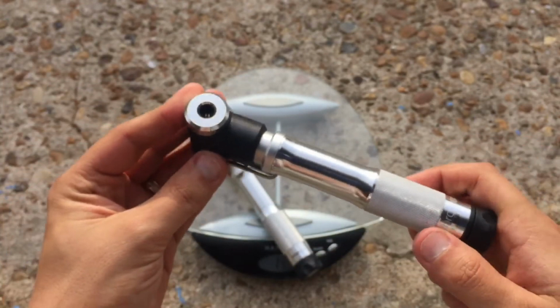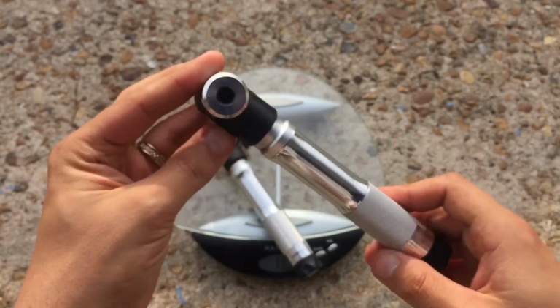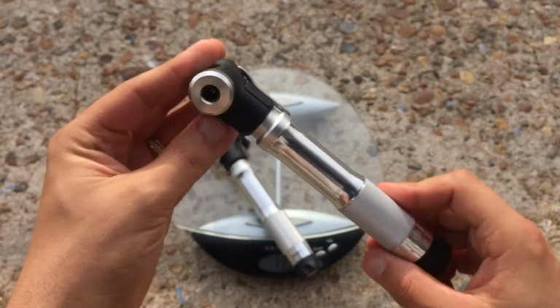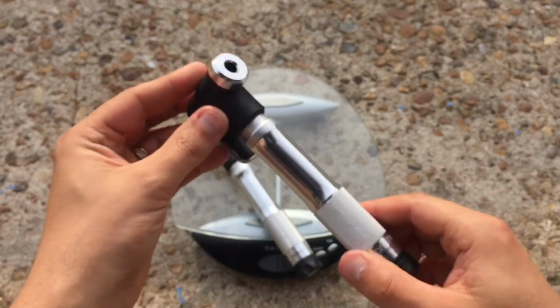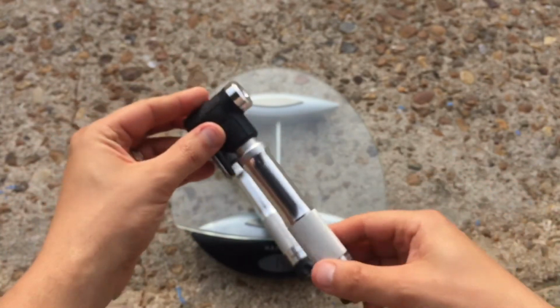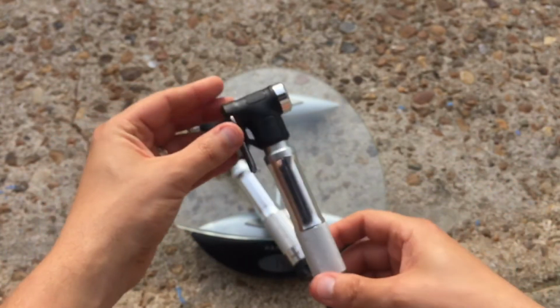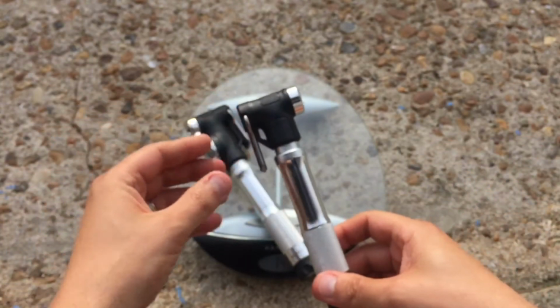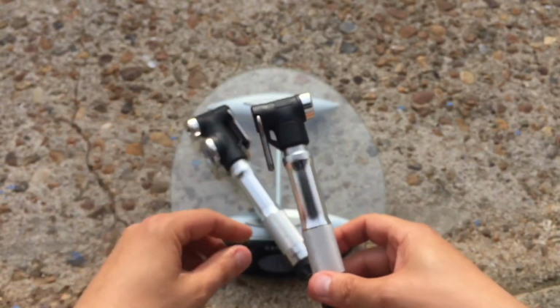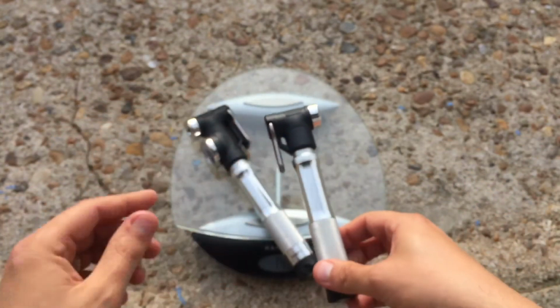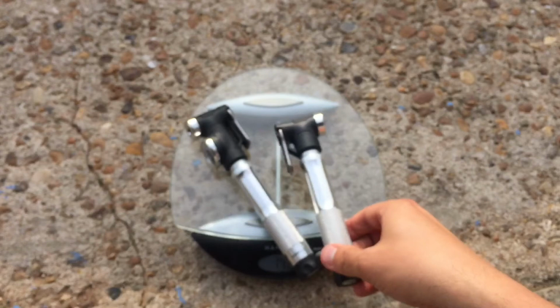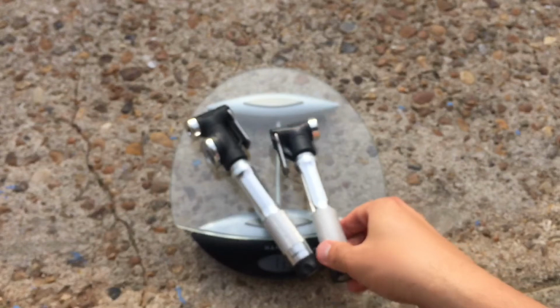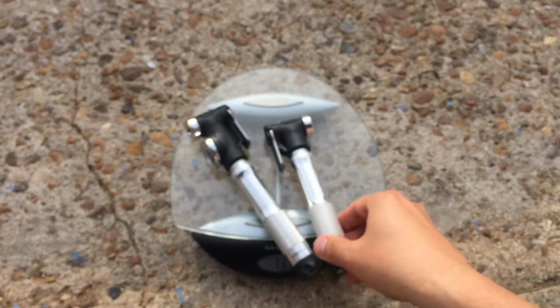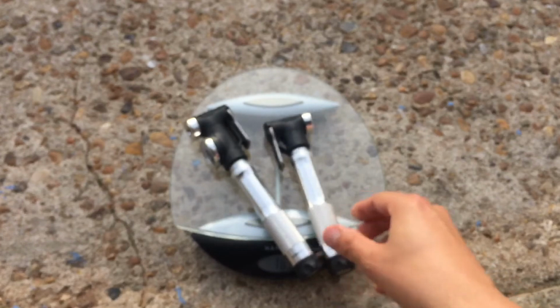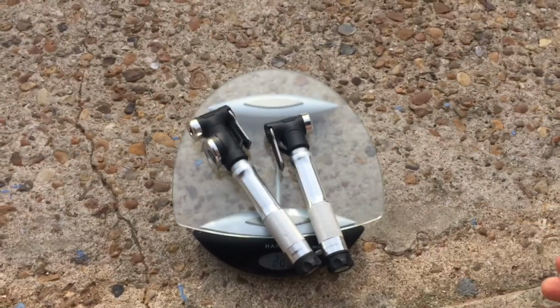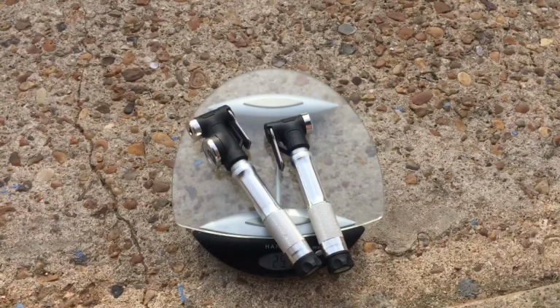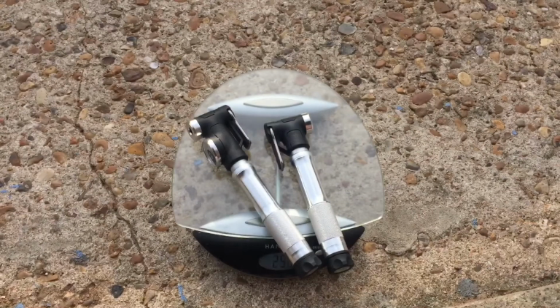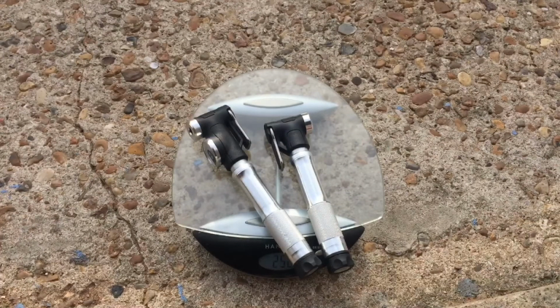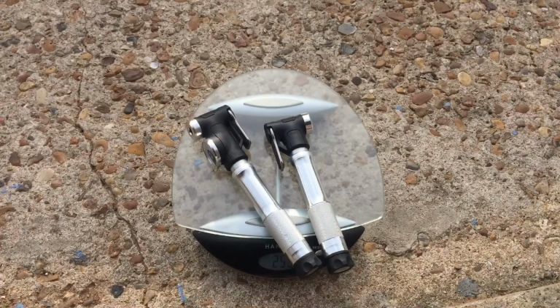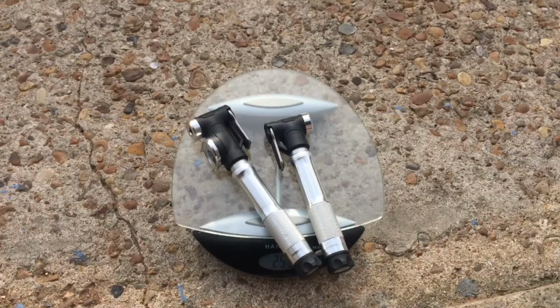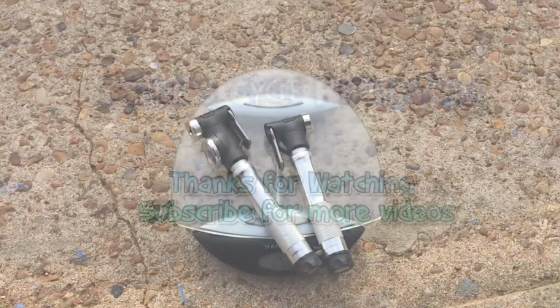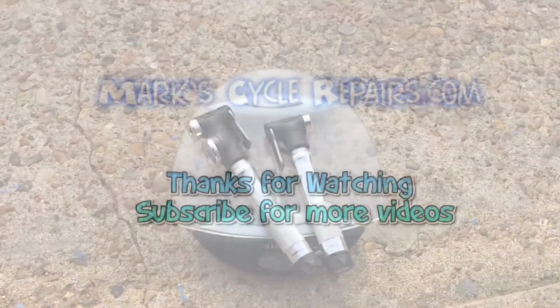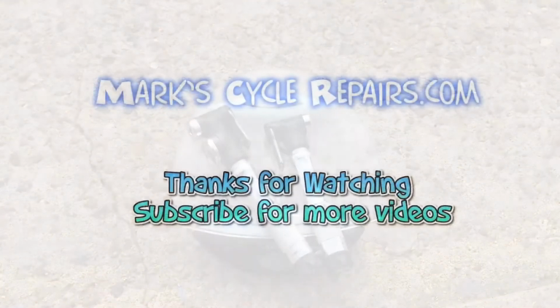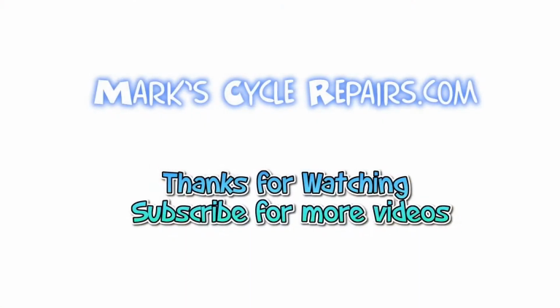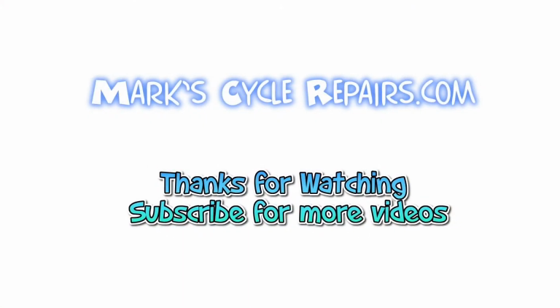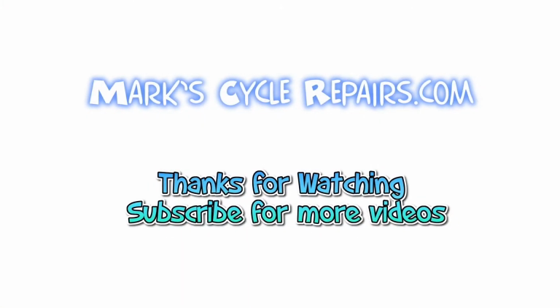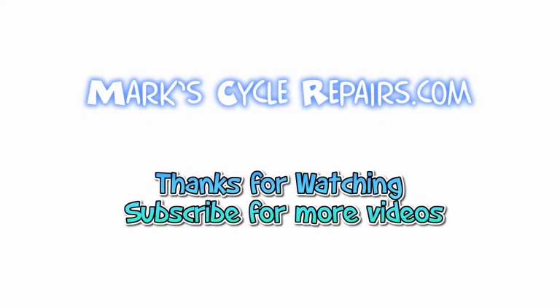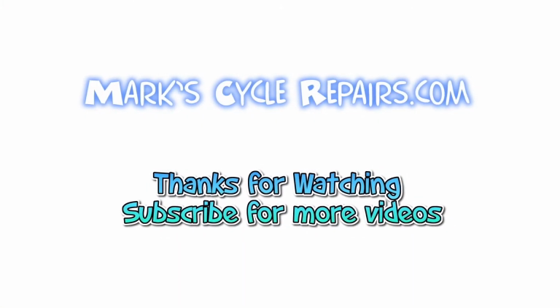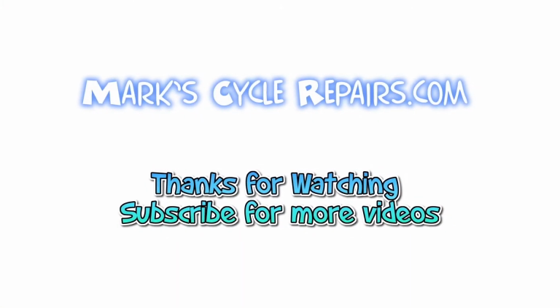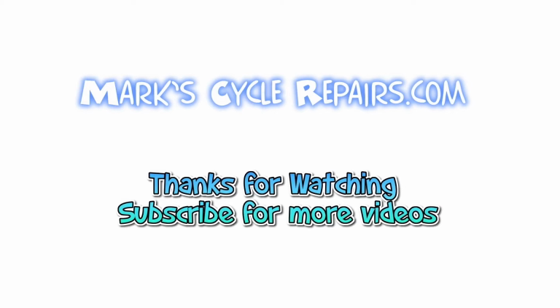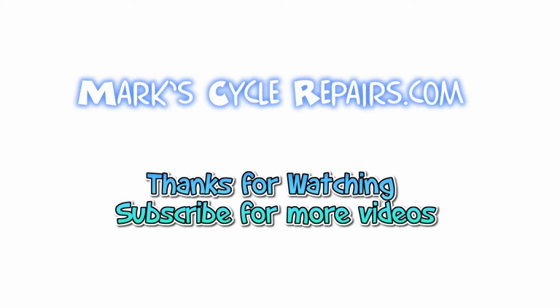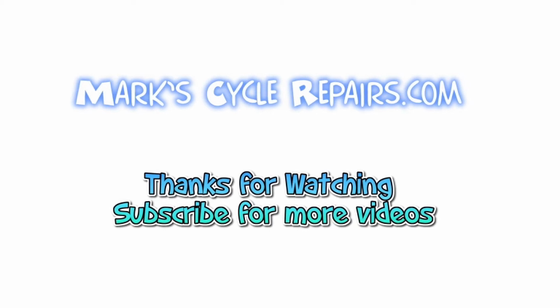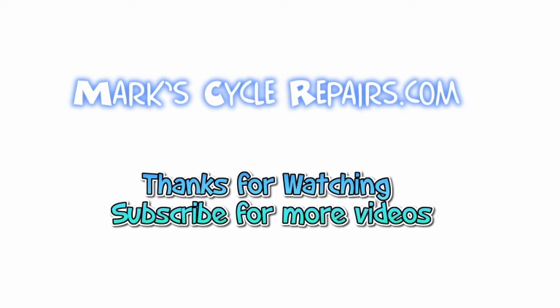That's a quick overview of these Crankbrothers mini pumps. Thanks for watching, see you next time. Bye.